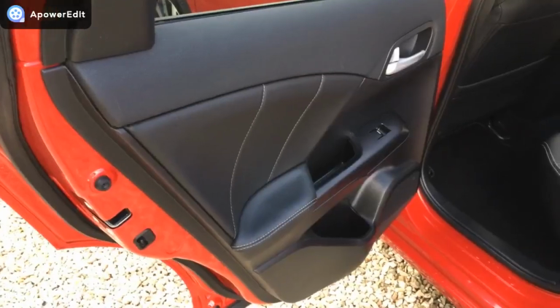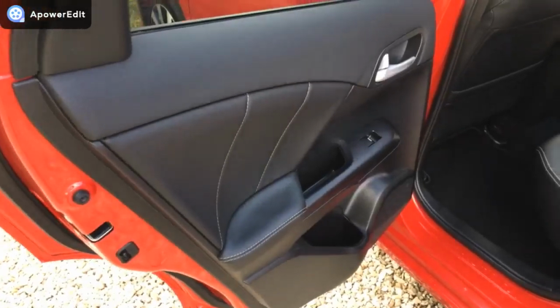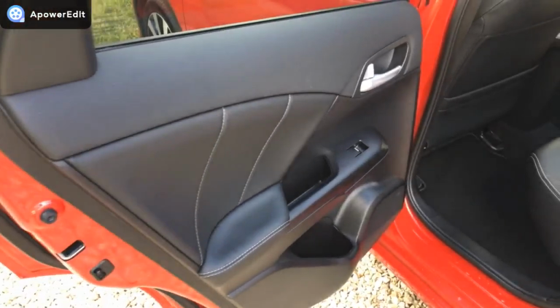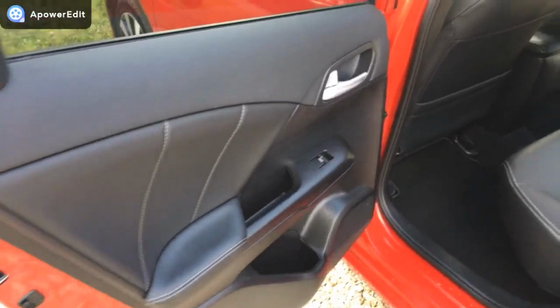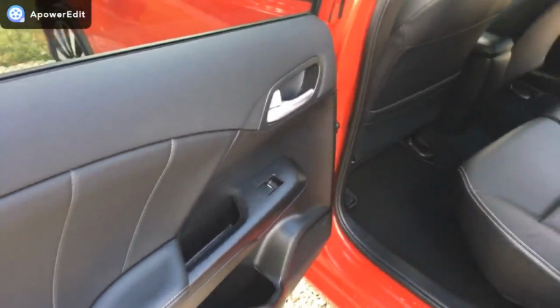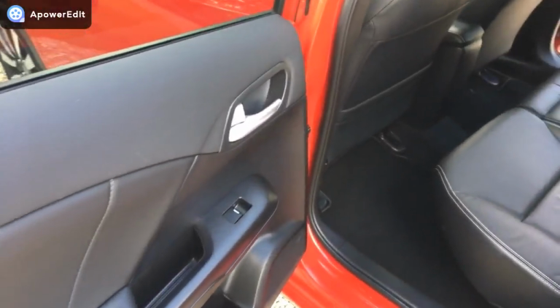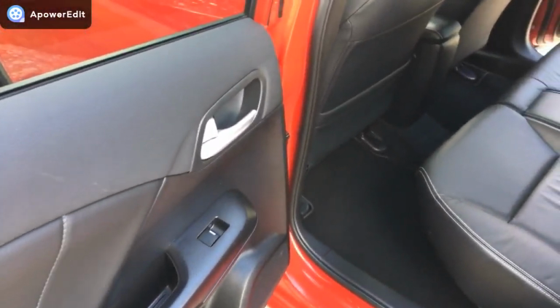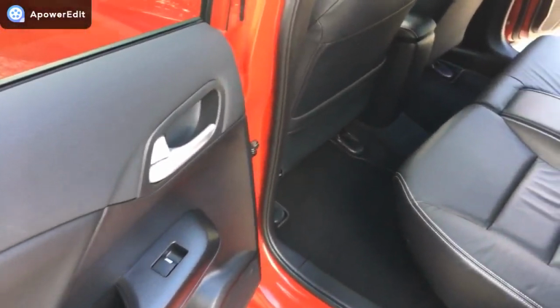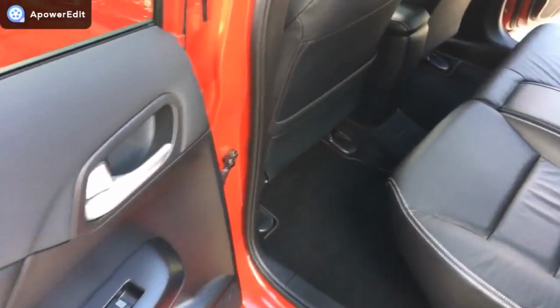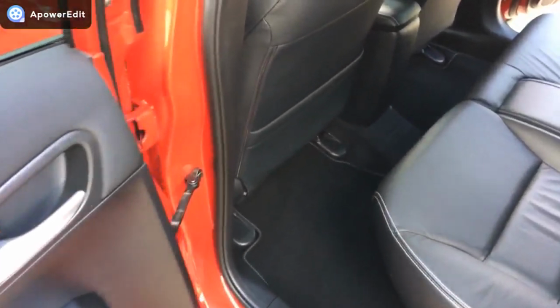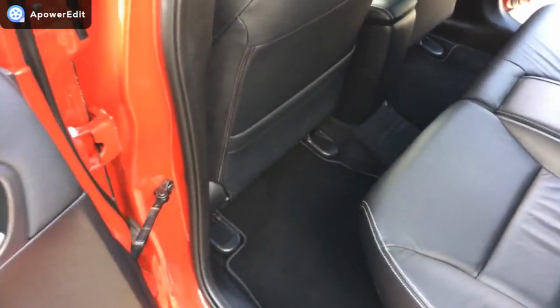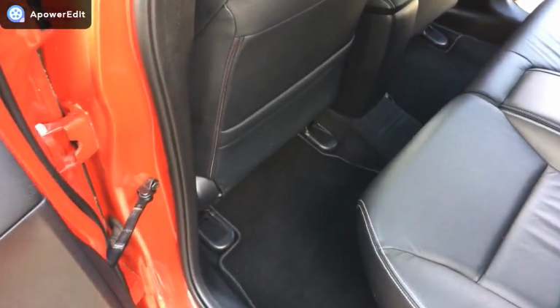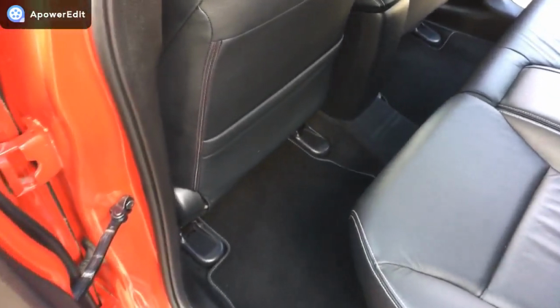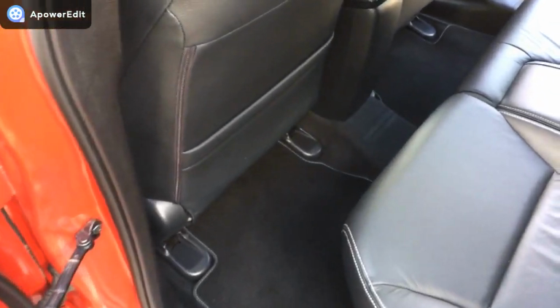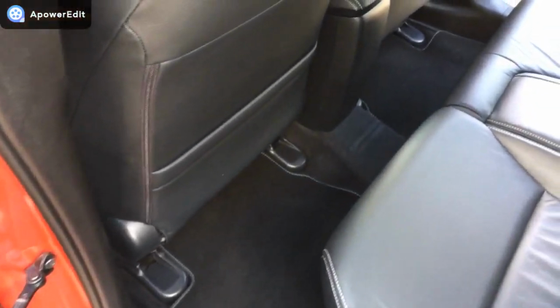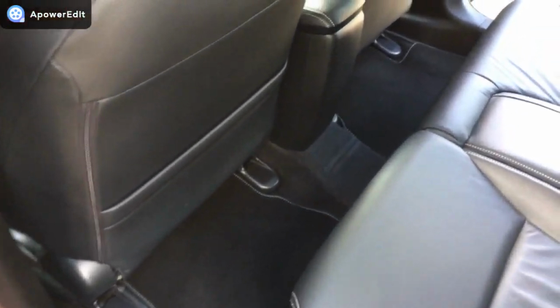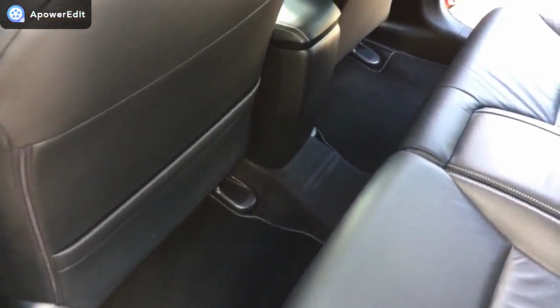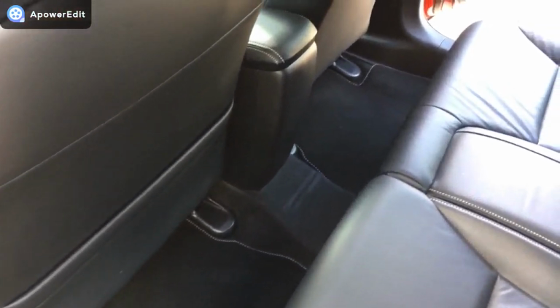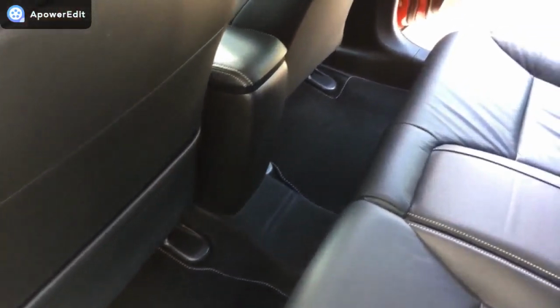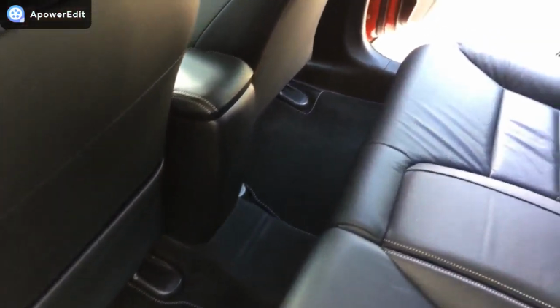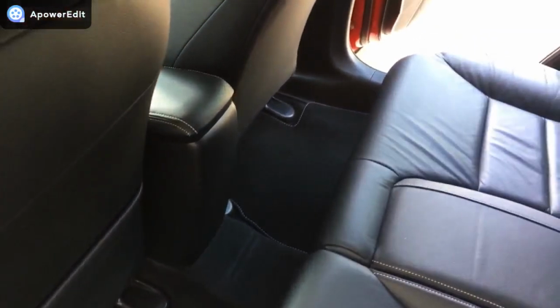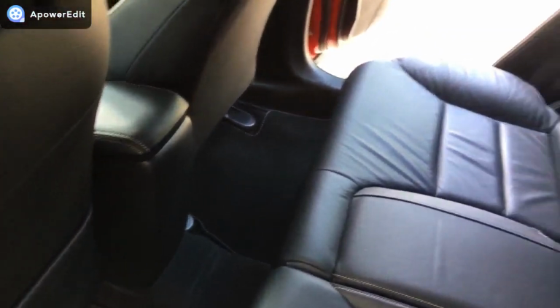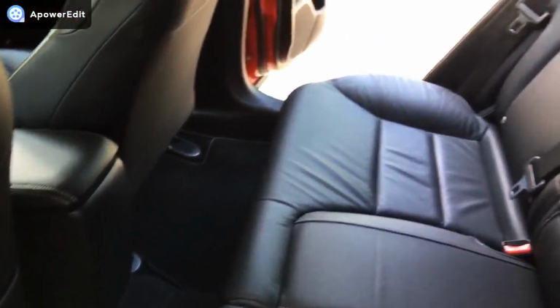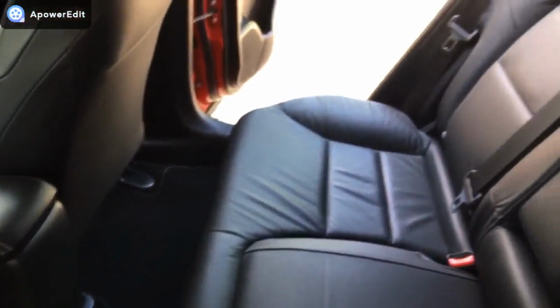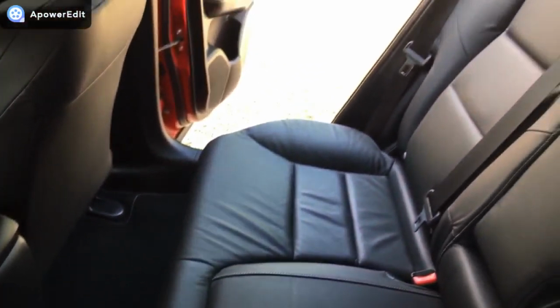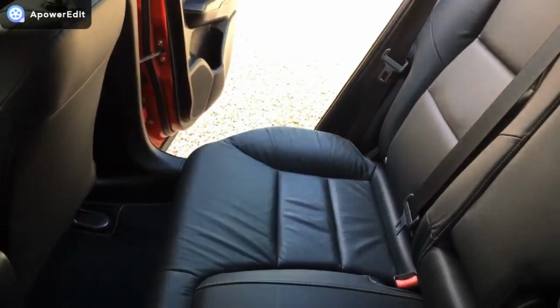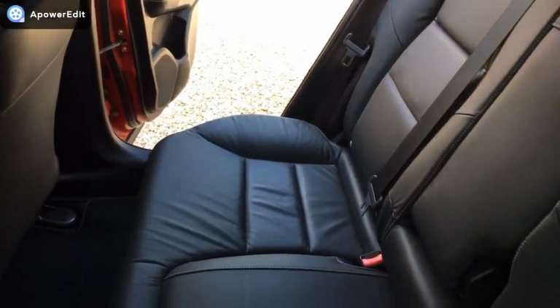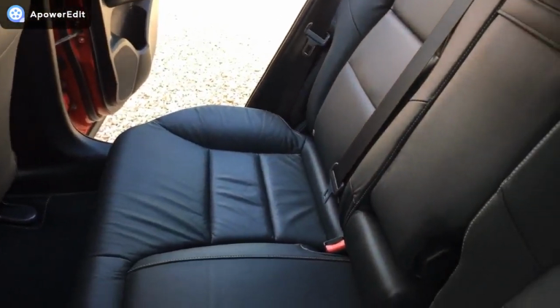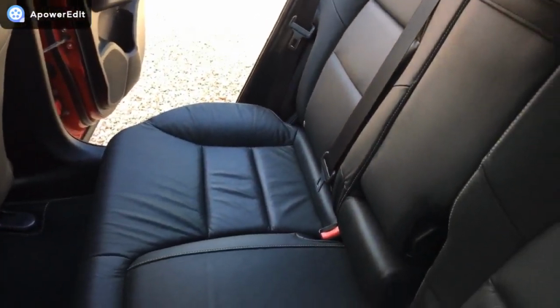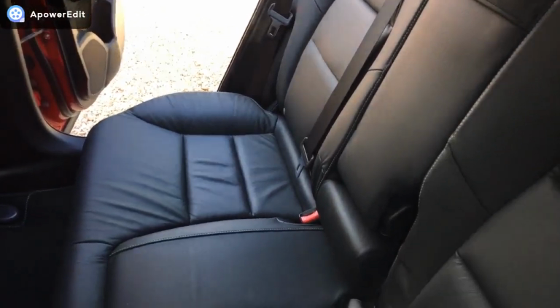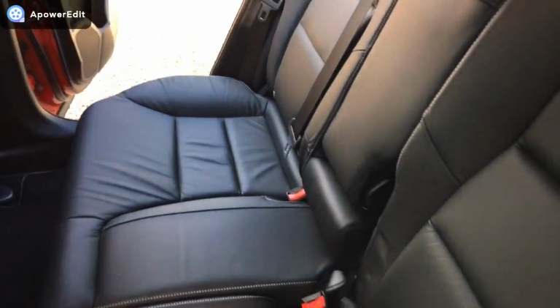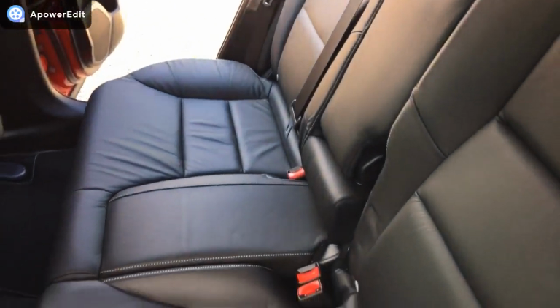Coming into the back of the vehicle, this is where any family estate is always at risk of being really heavily used by kids. And this one looks as though it's hardly ever been sat in — it is in remarkable condition.